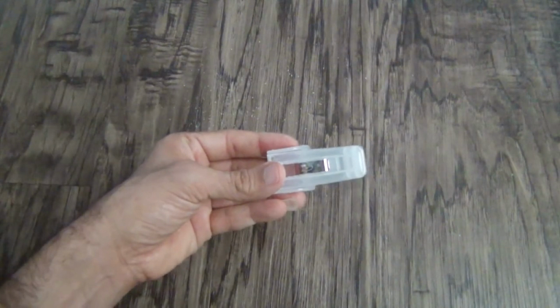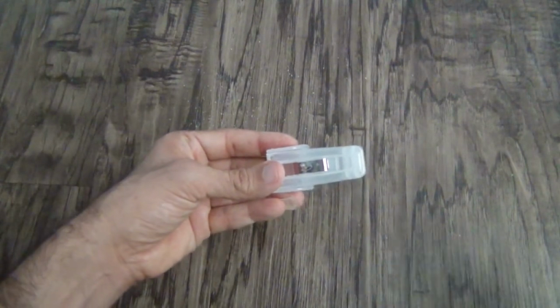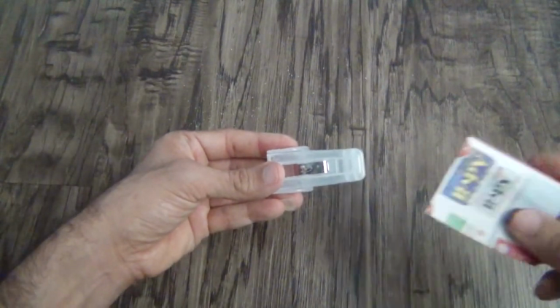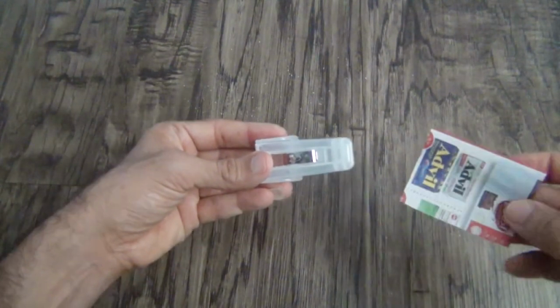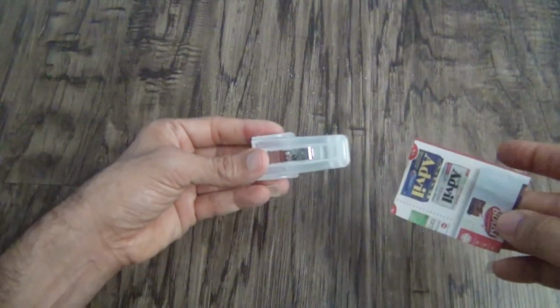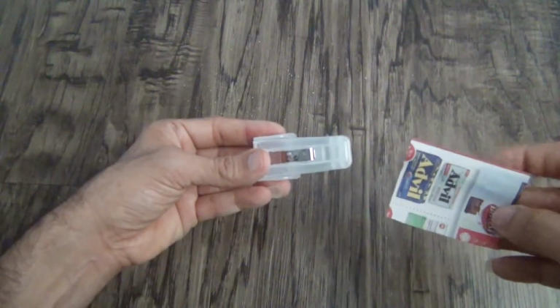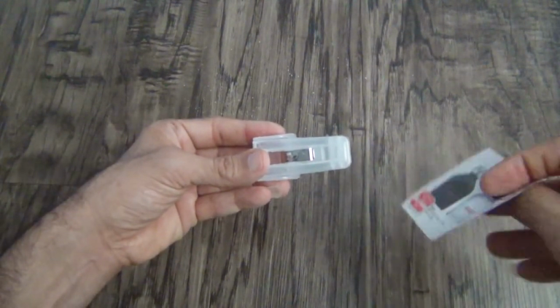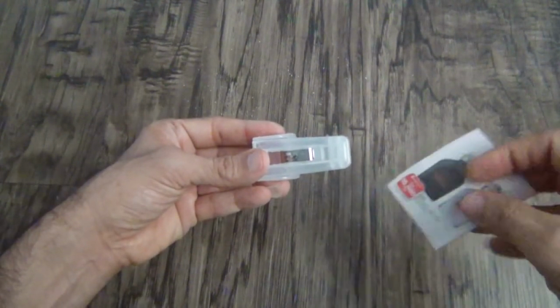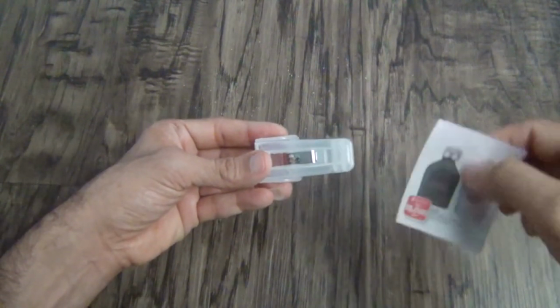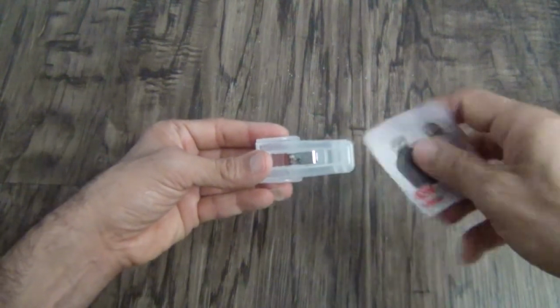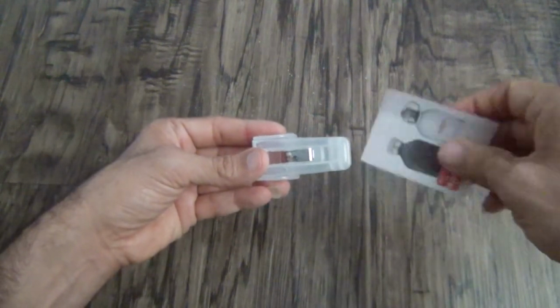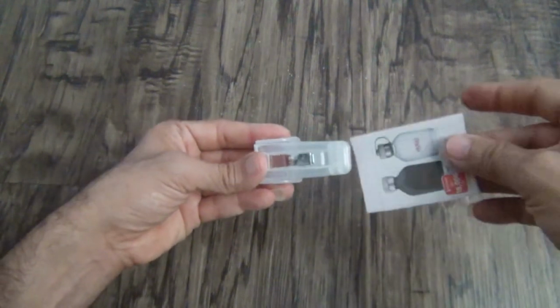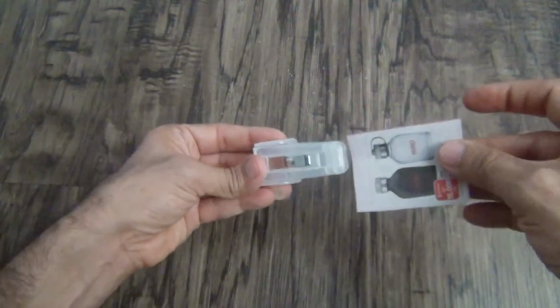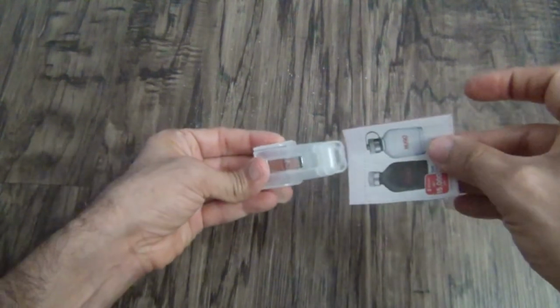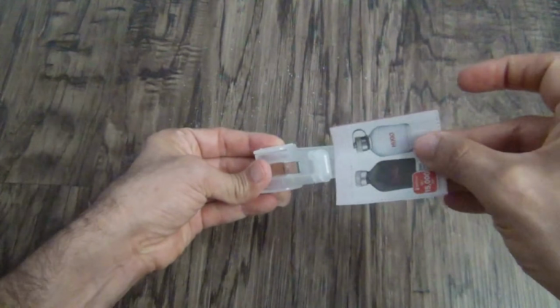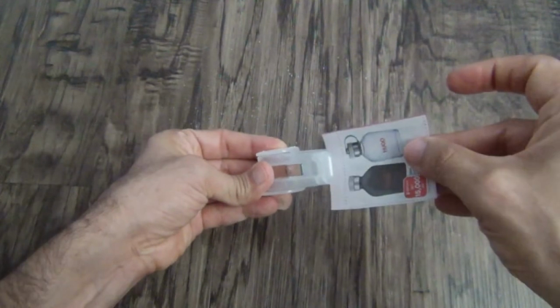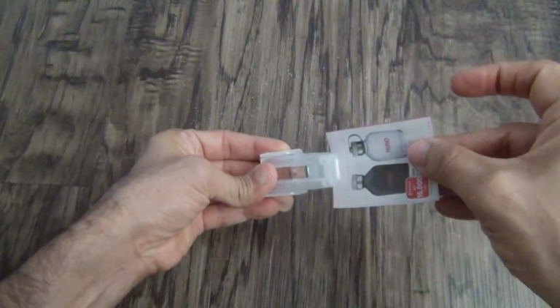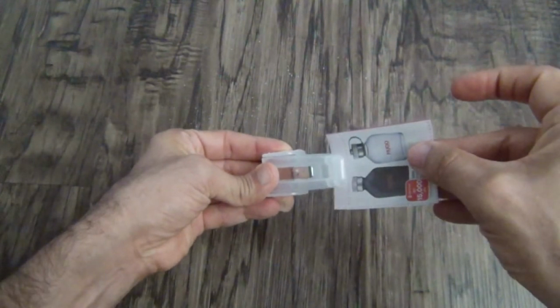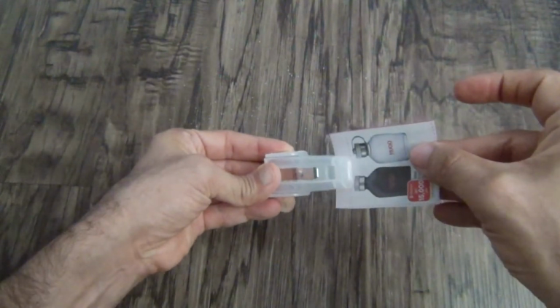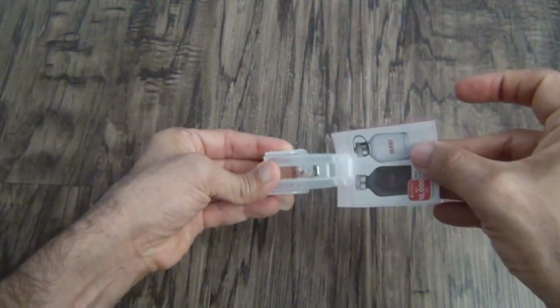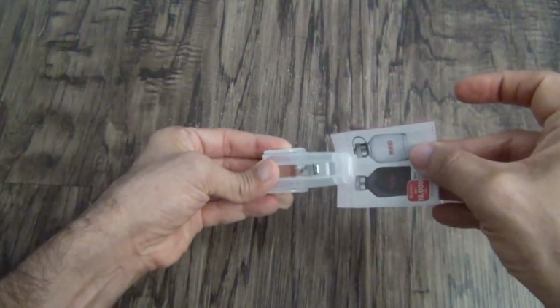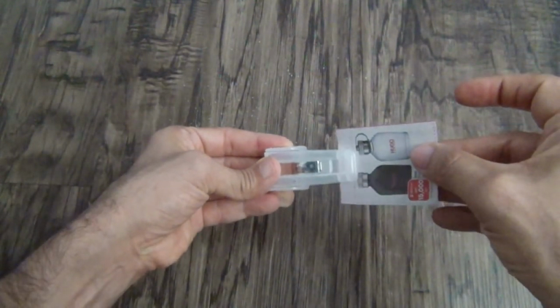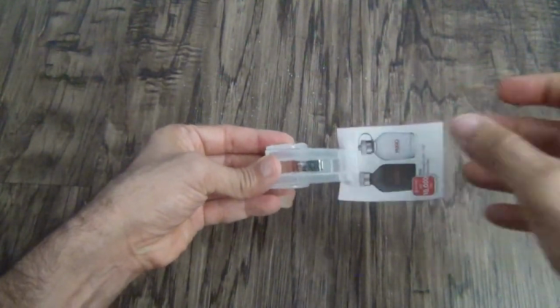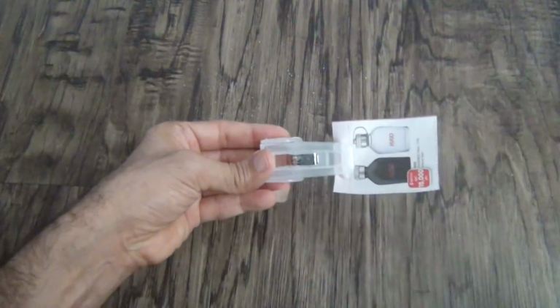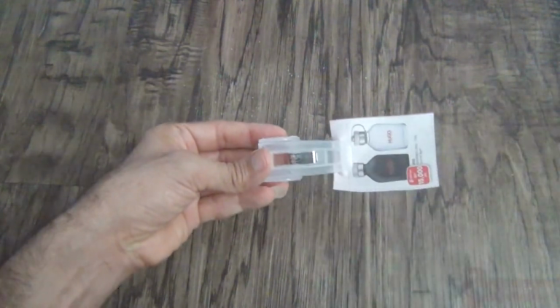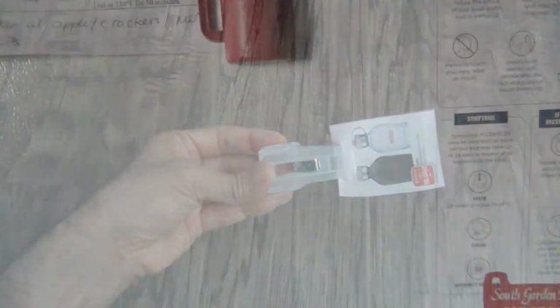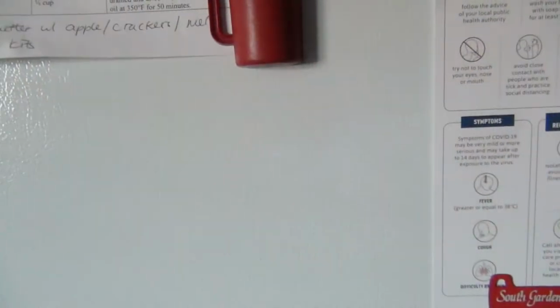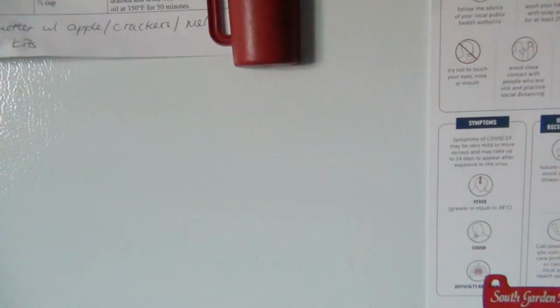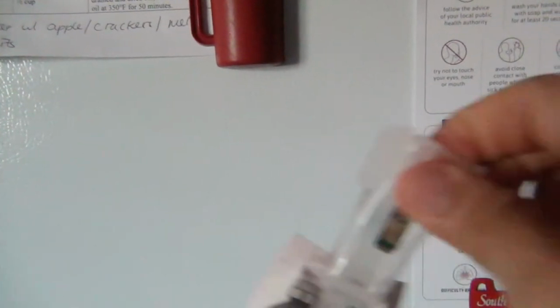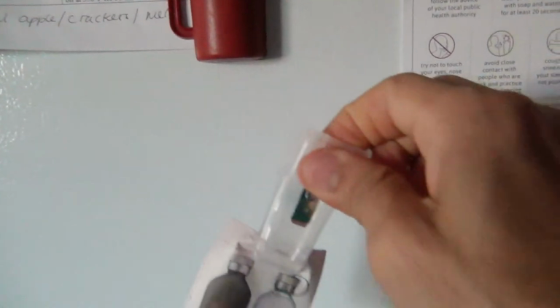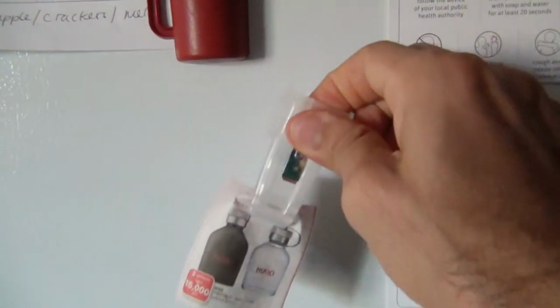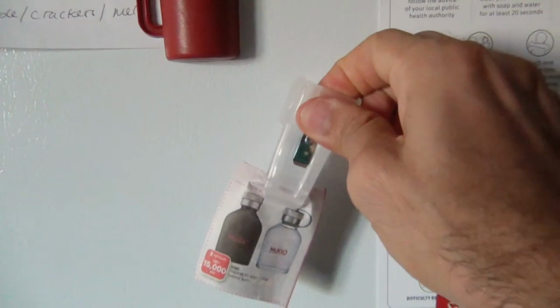You can add anything that you want to remember. I am going to add it here on my refrigerator.